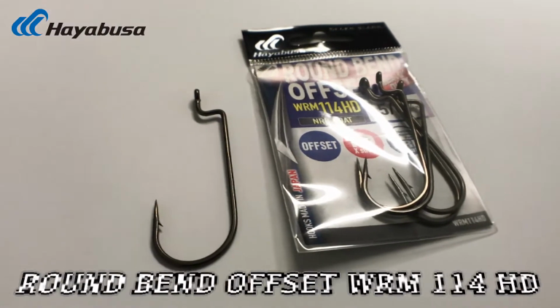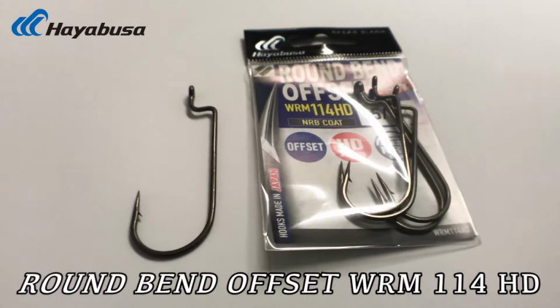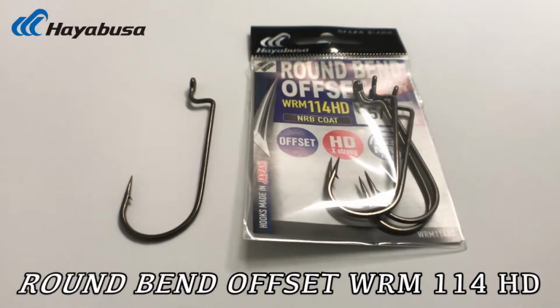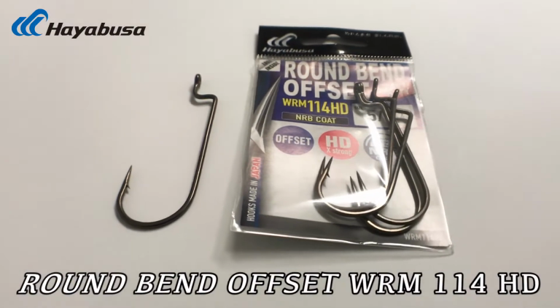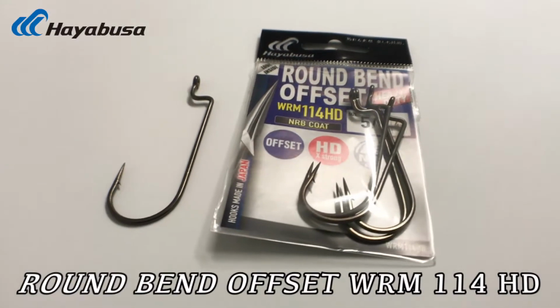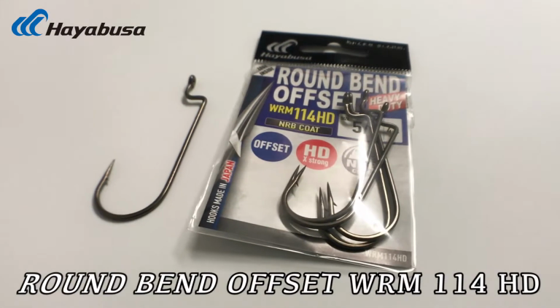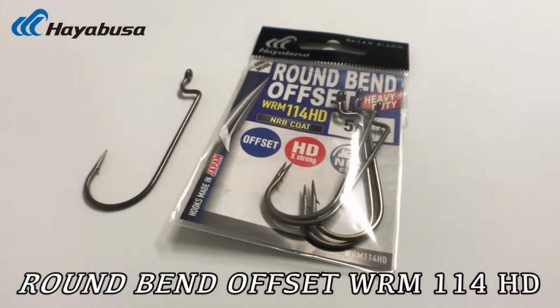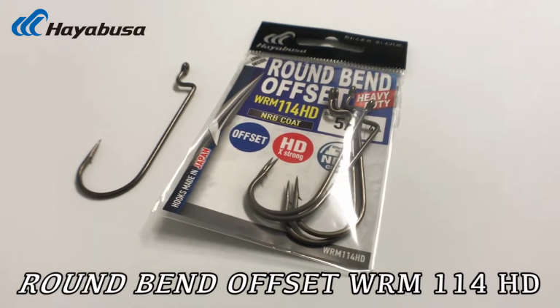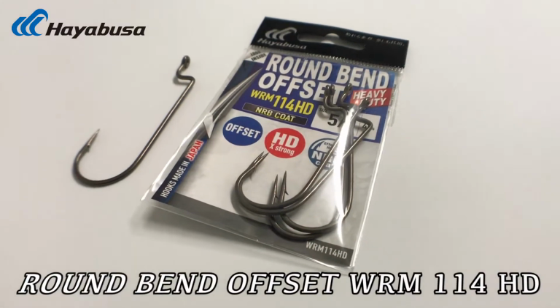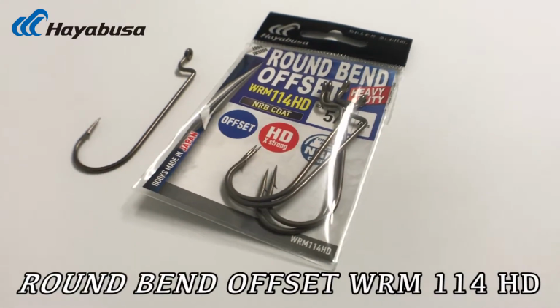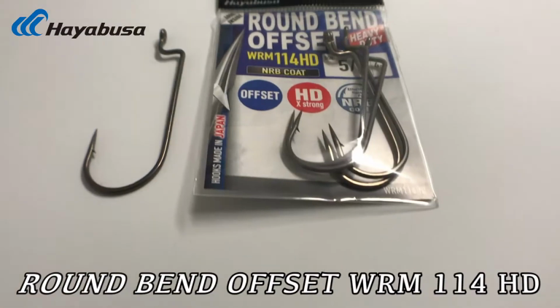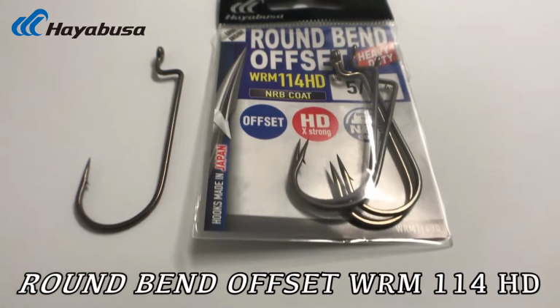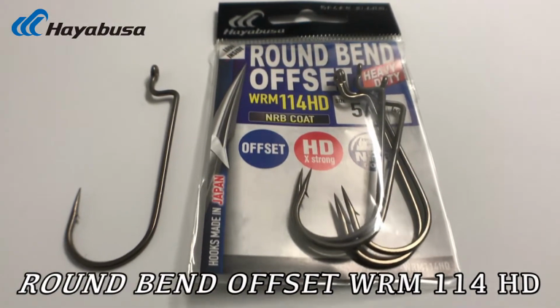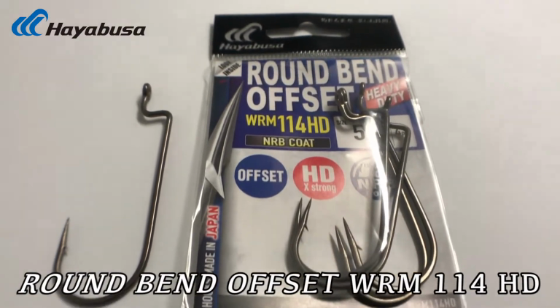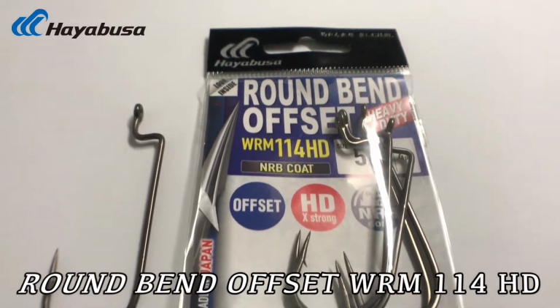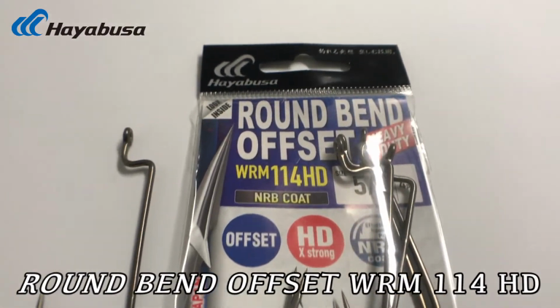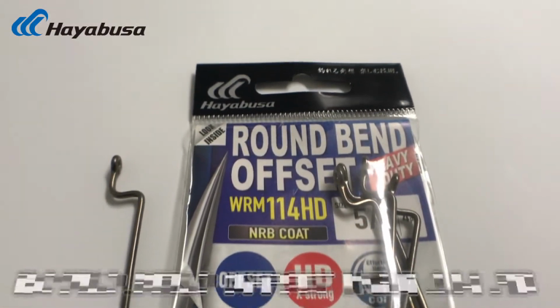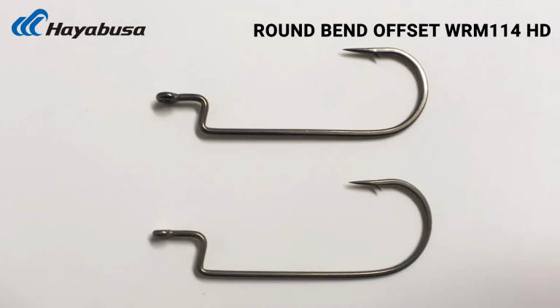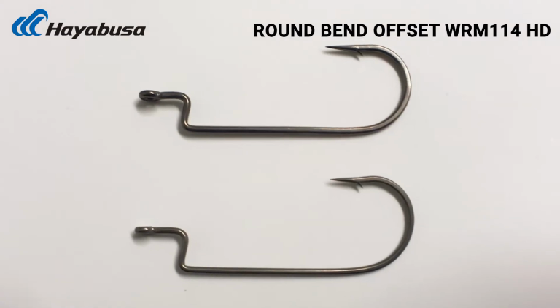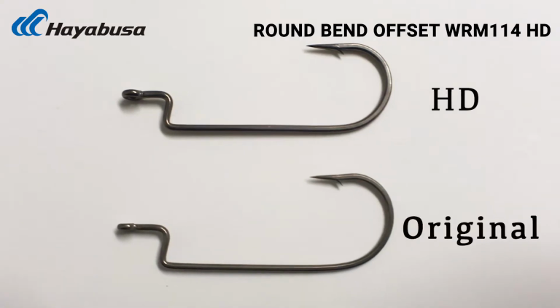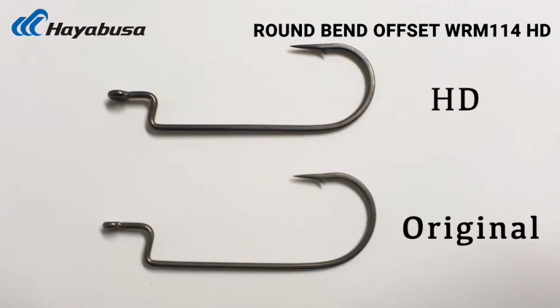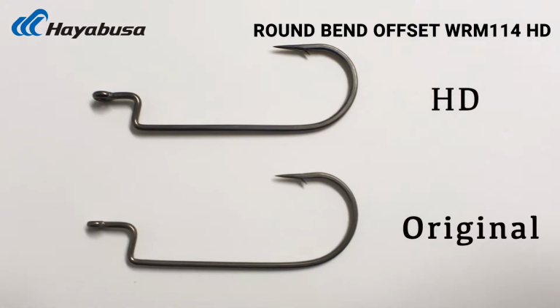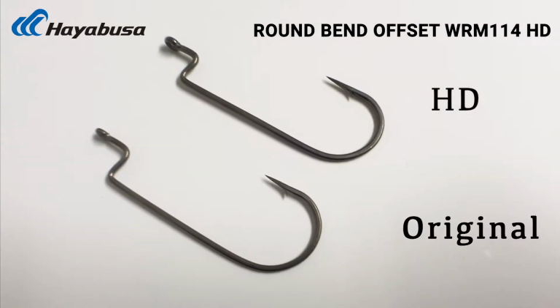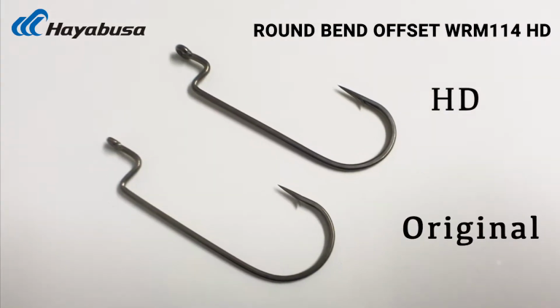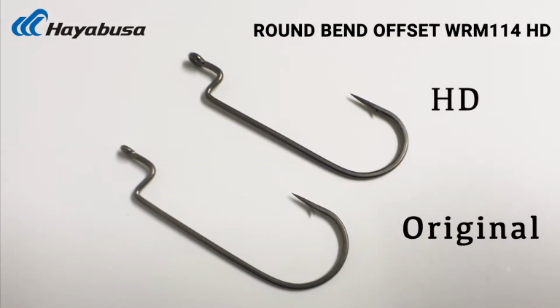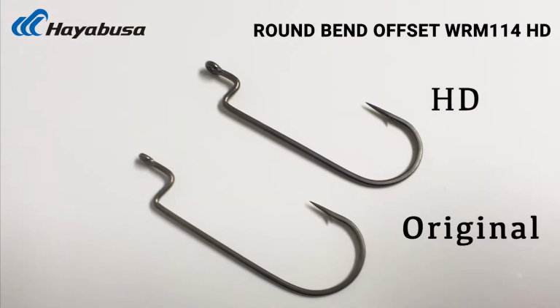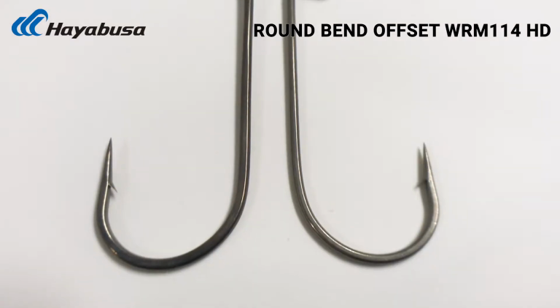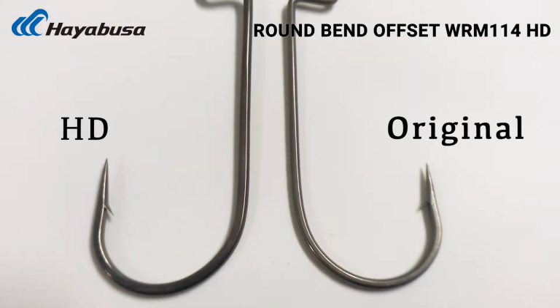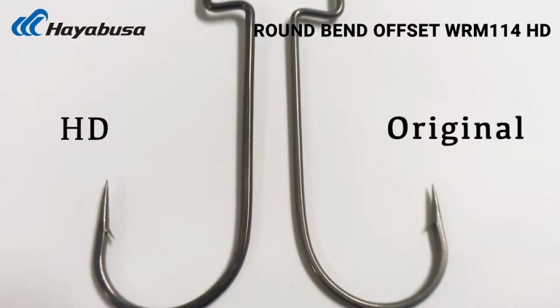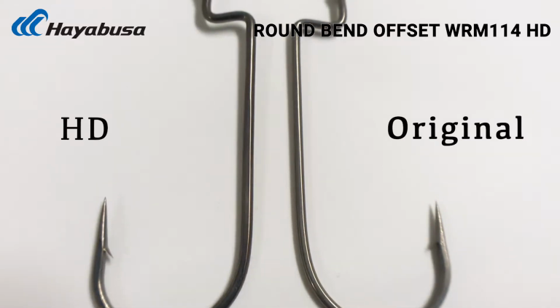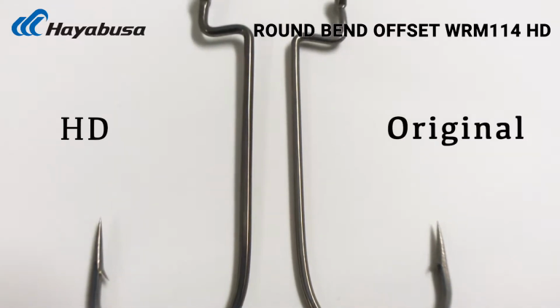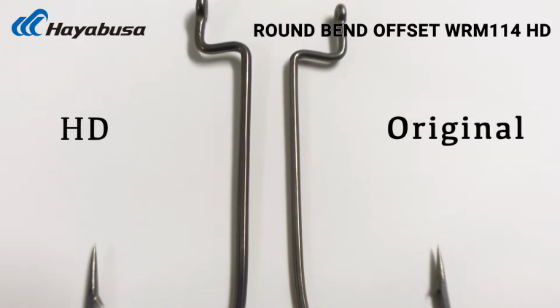Hey, Hayabusa fishing fans, gonna bring you a new product today — the WRM 114 HD. That's right, a heavy-duty version of the original, gonna be a thicker wire so that you can pull on this hook a lot harder than the original.